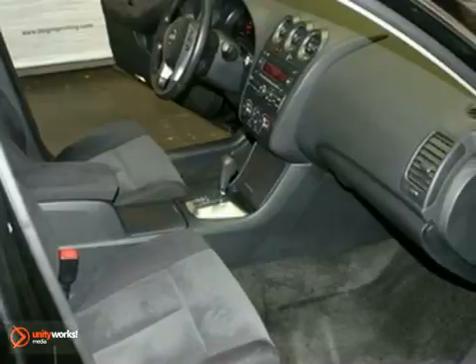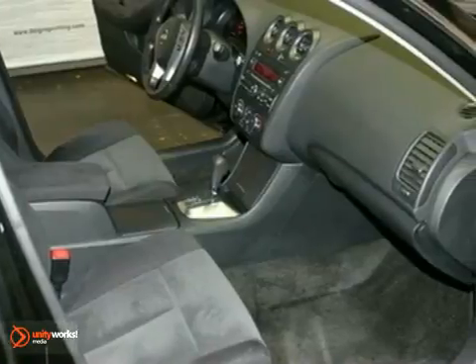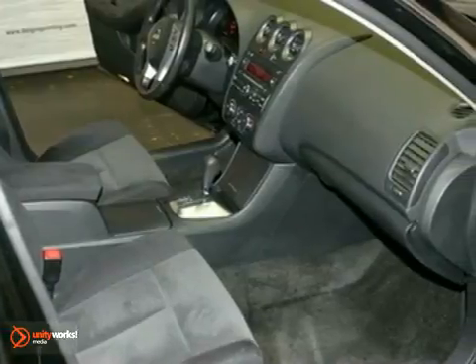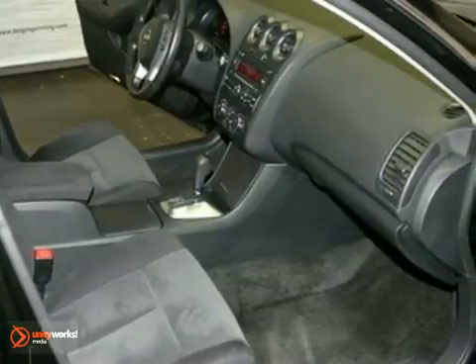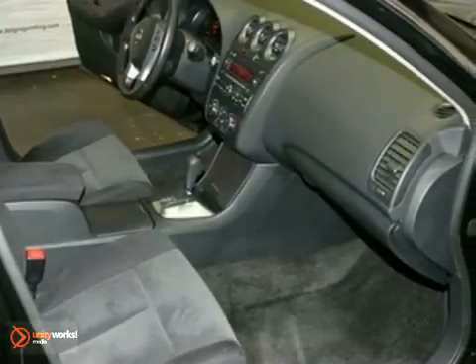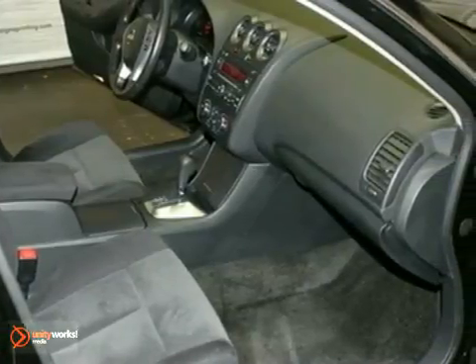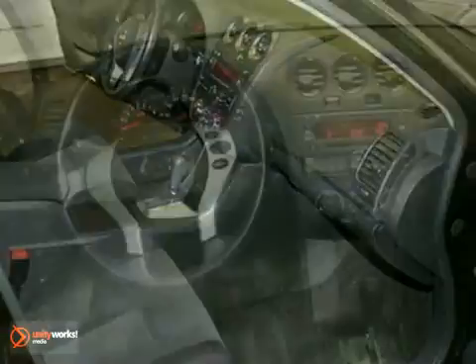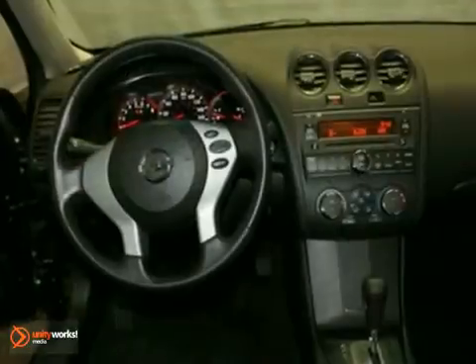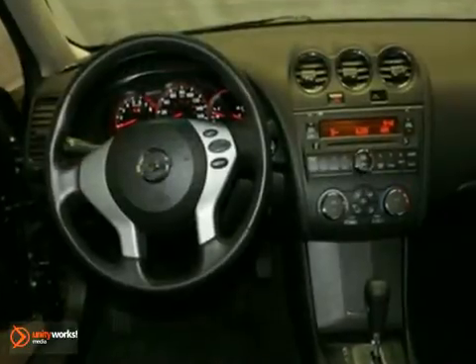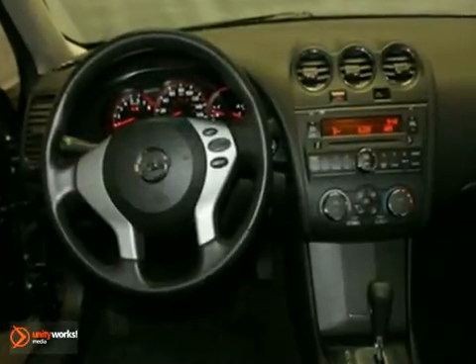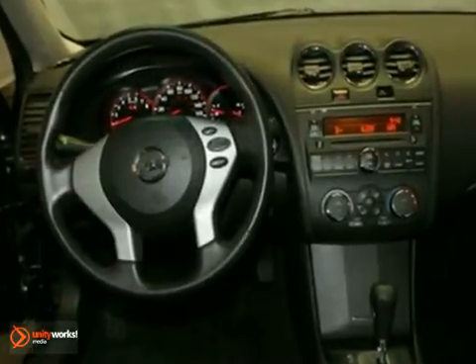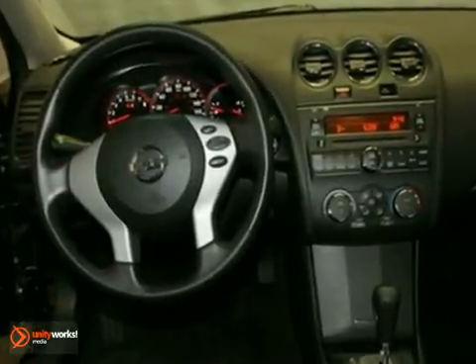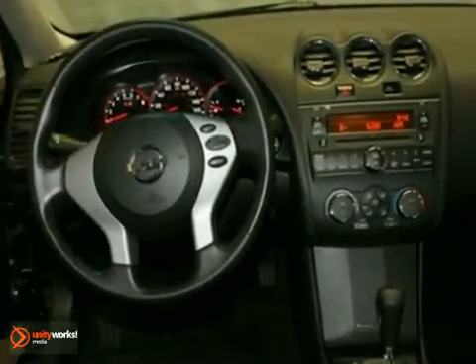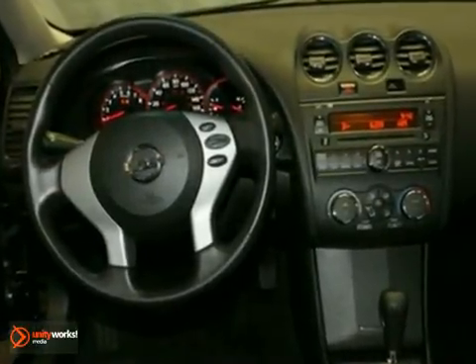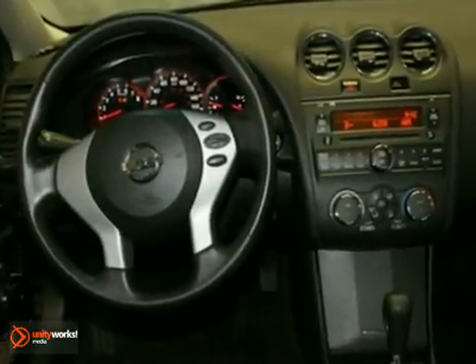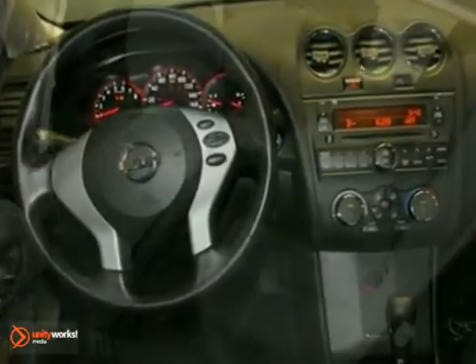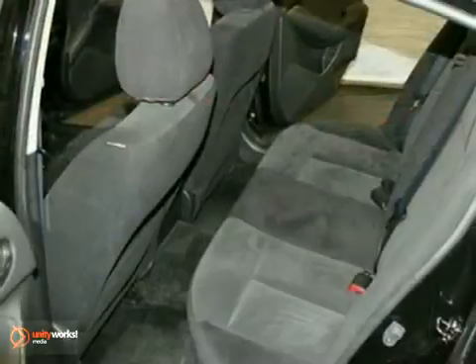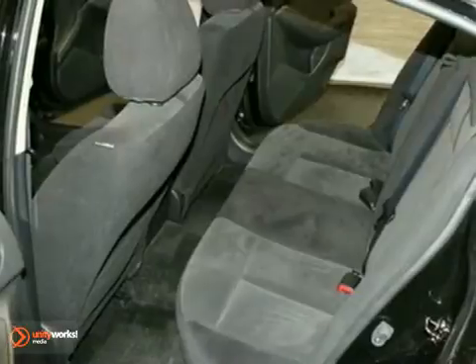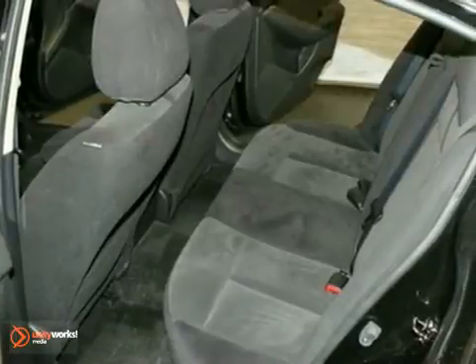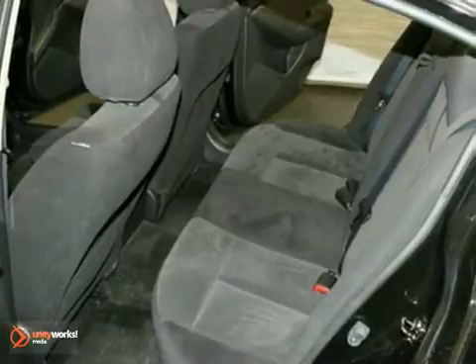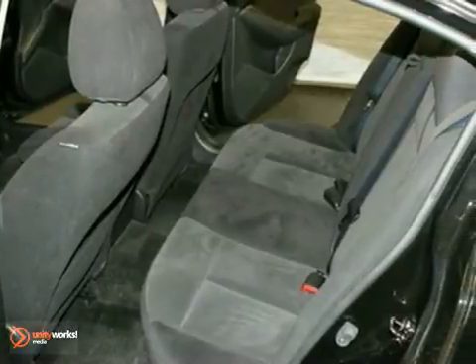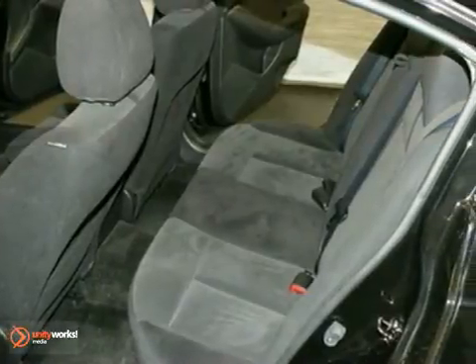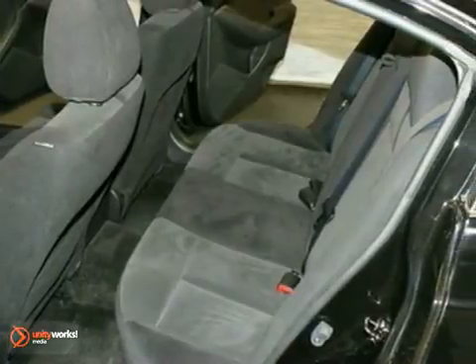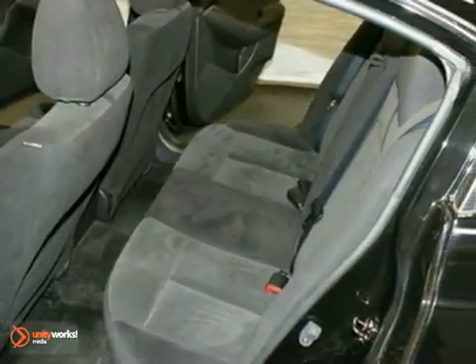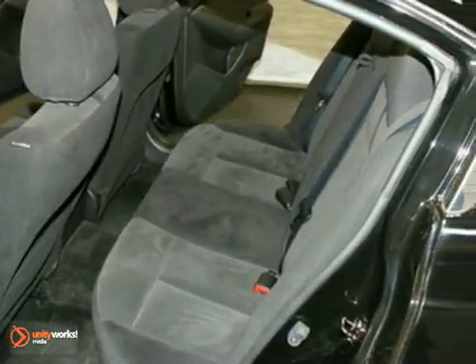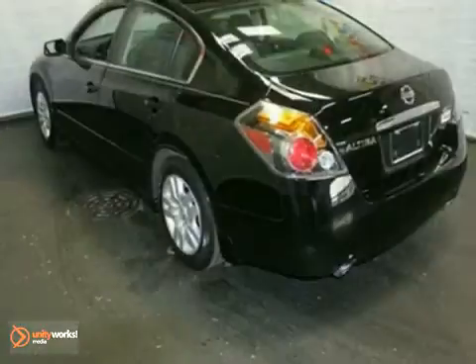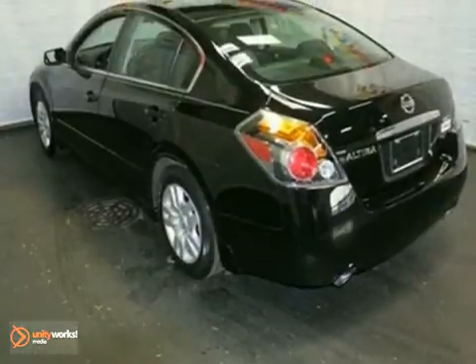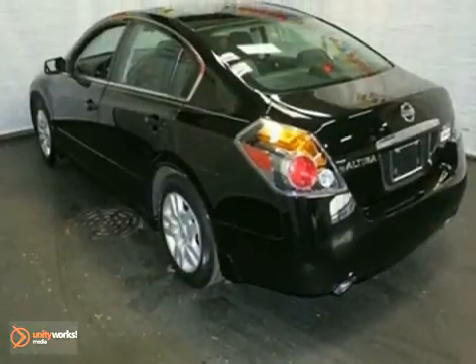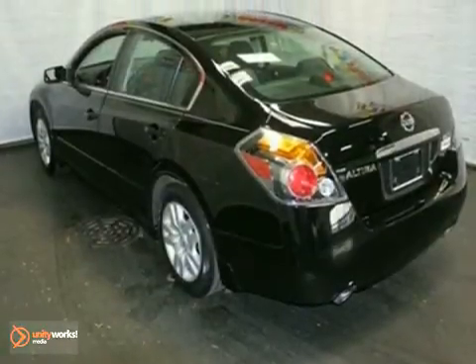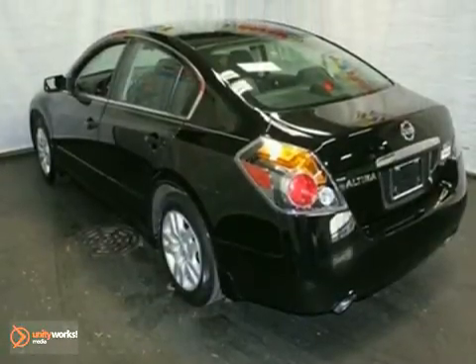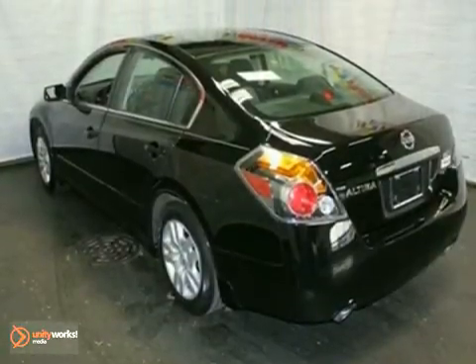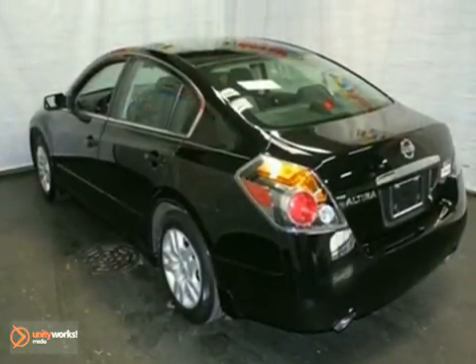This mid-sized sedan features a 5-star crash test rating, anti-theft system, a tire pressure monitor, power windows, locks and mirrors, and a split-folding rear seat.